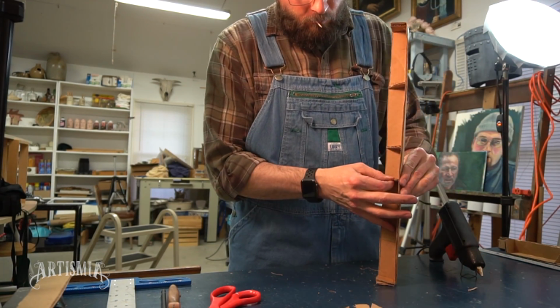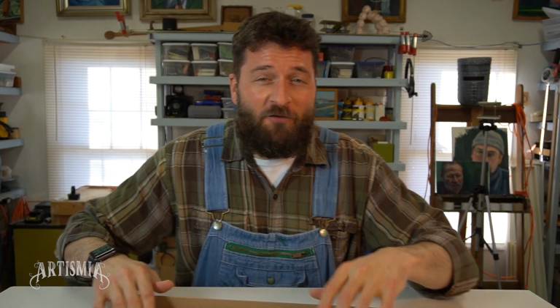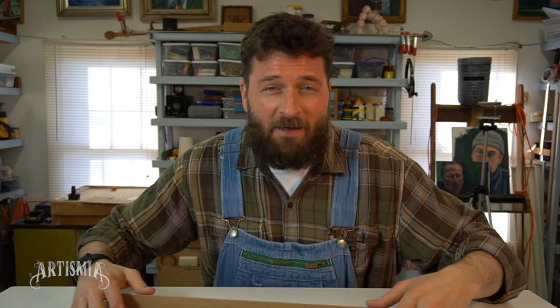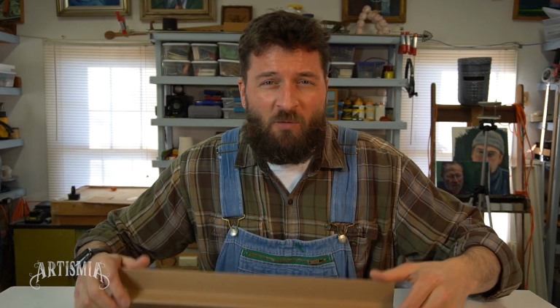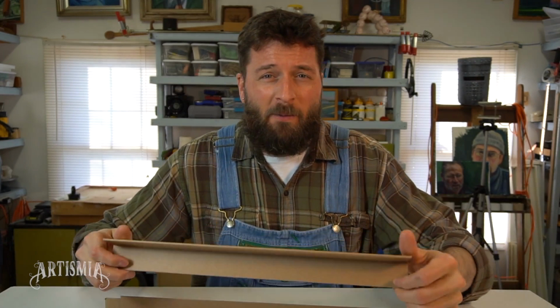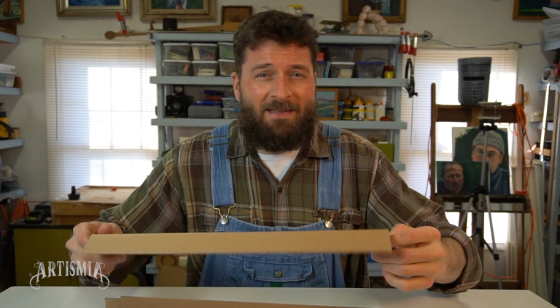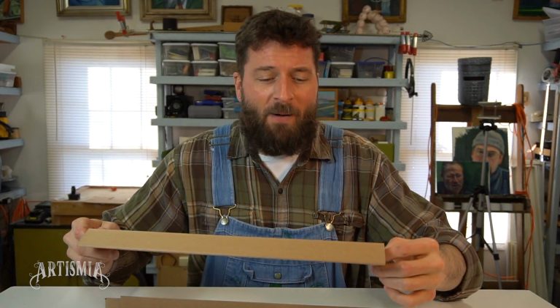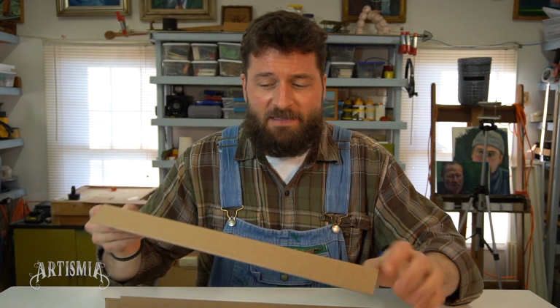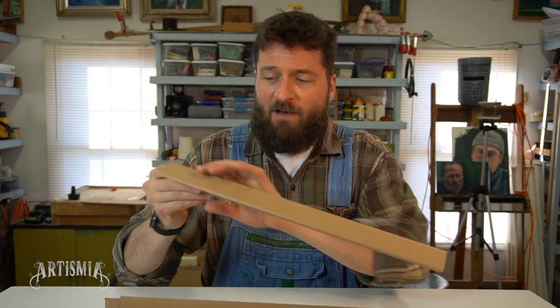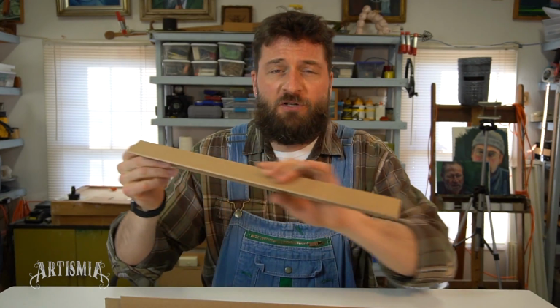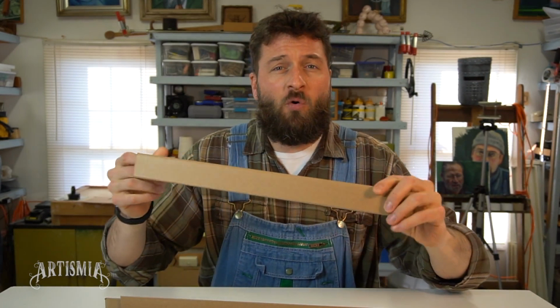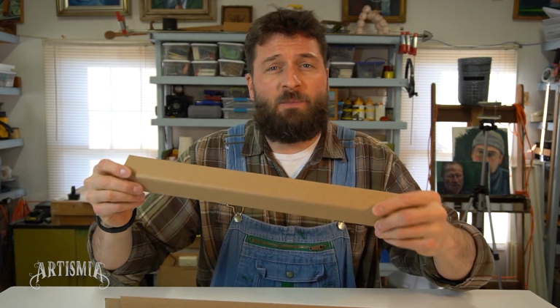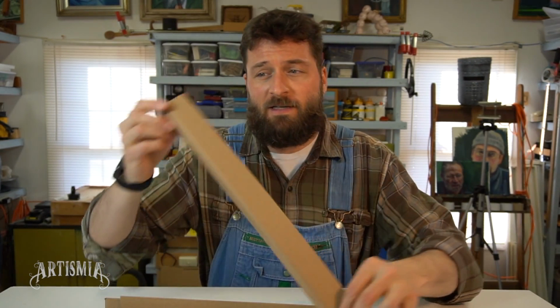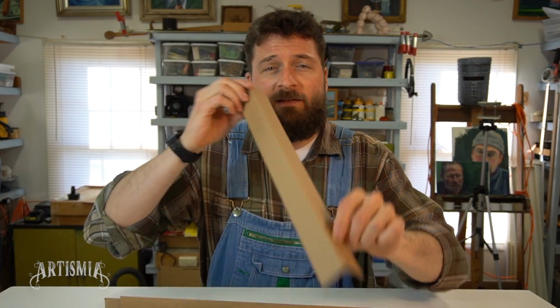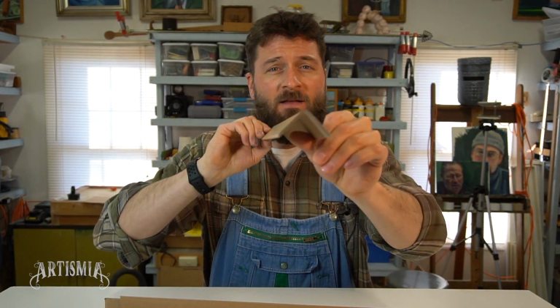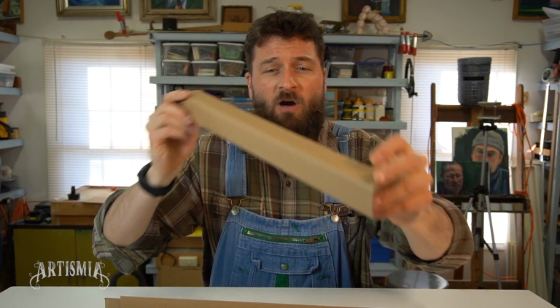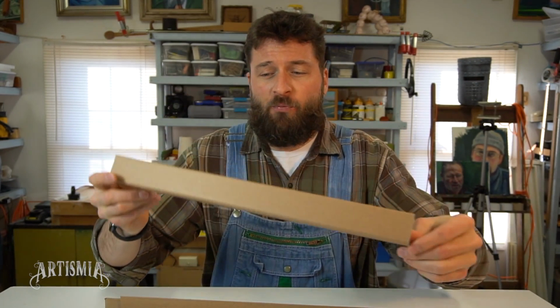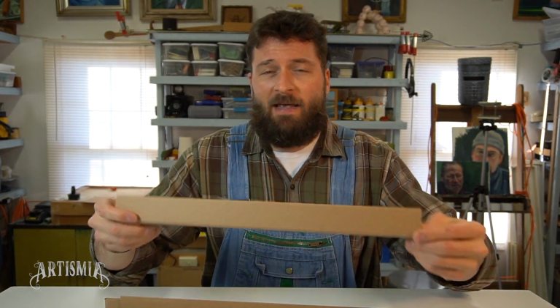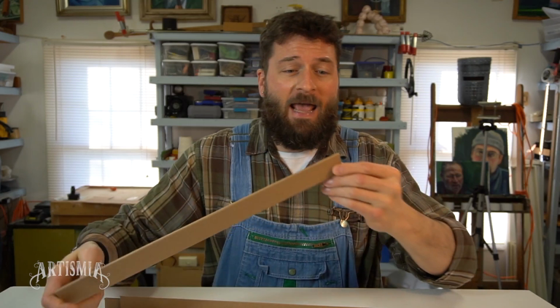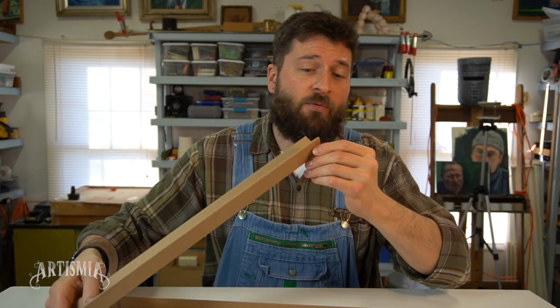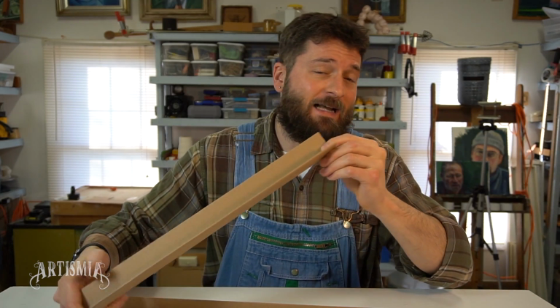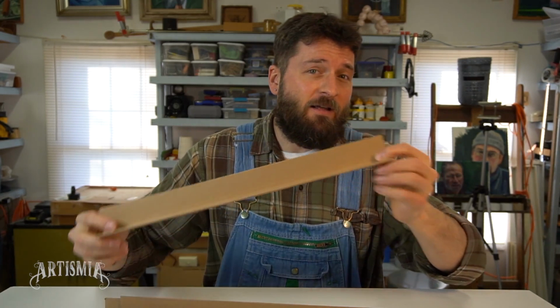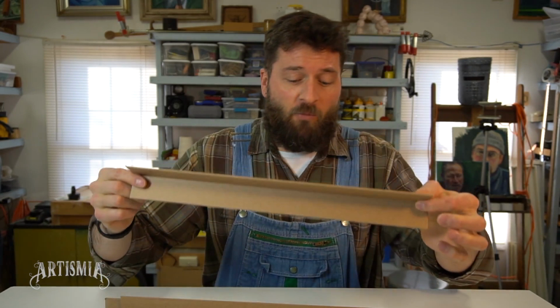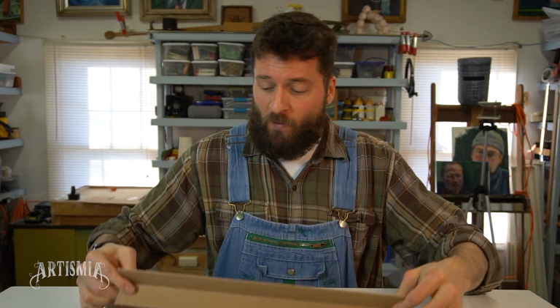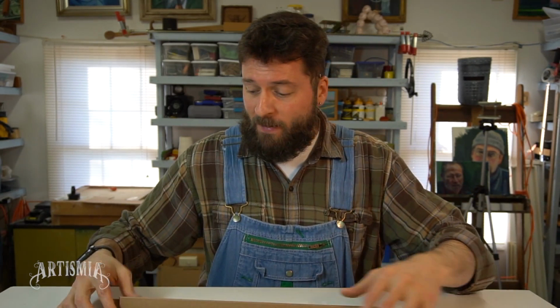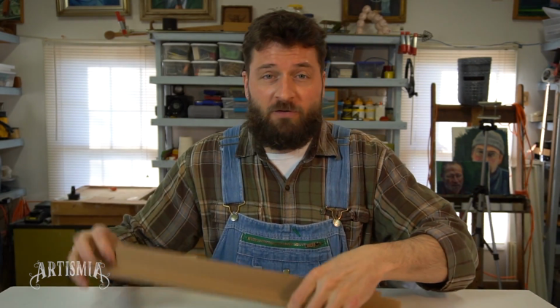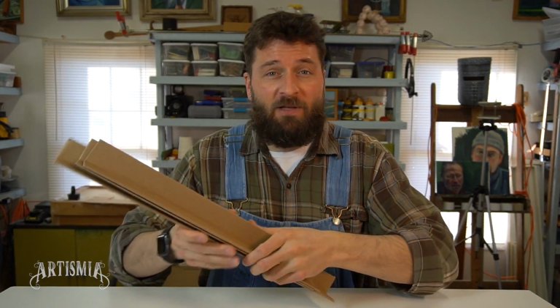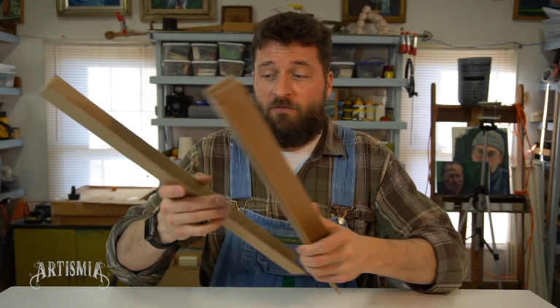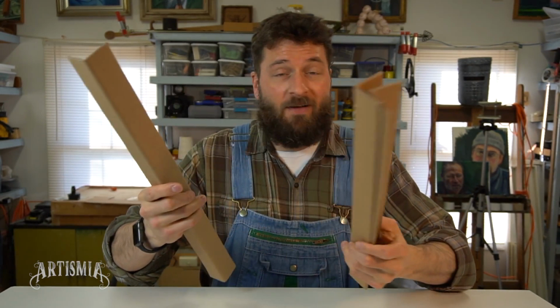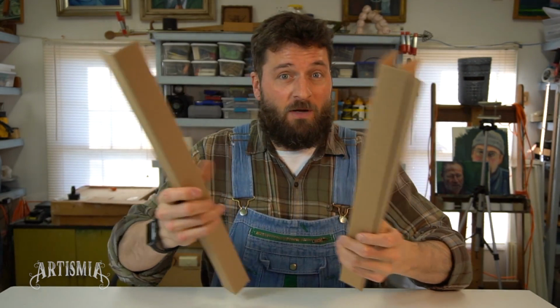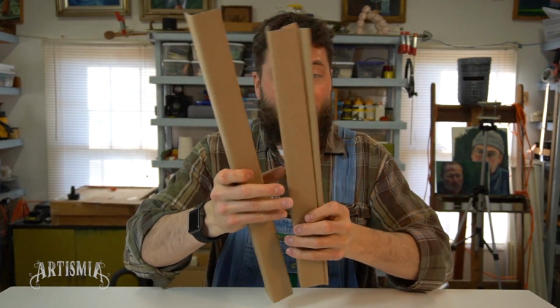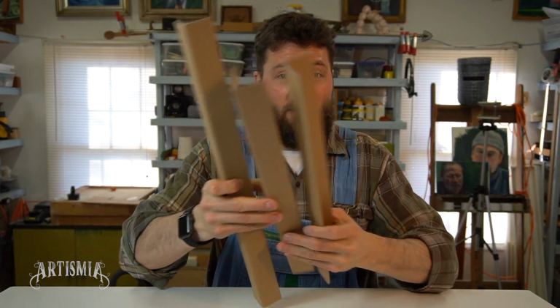Now, if you're lucky enough, you might be able to find some boxes that have rigid corner supports like these. These are already pre-made and pretty solid. They'd work great for making your own table easel if you could find three of them like this one.